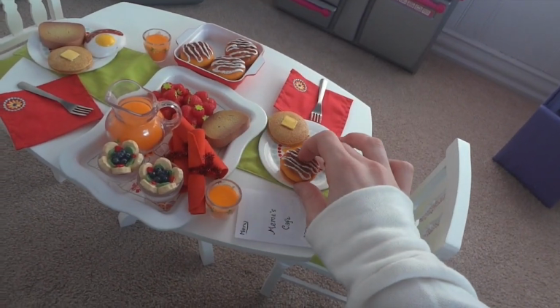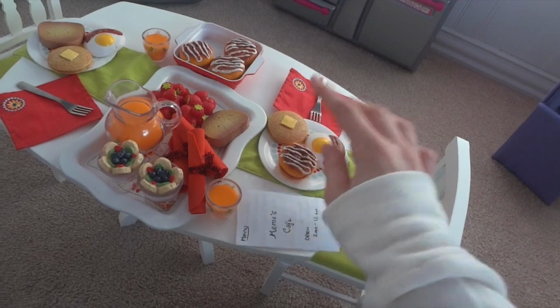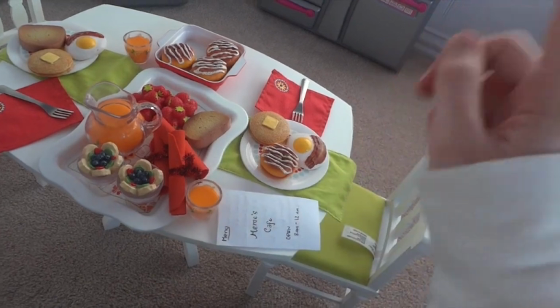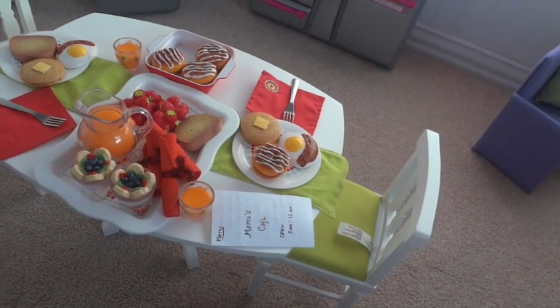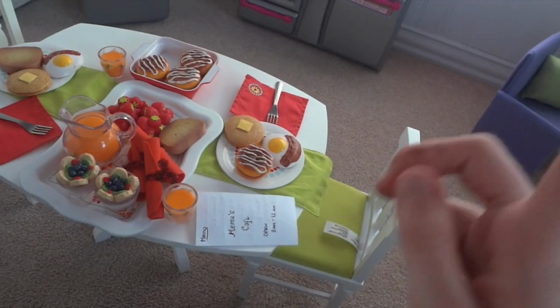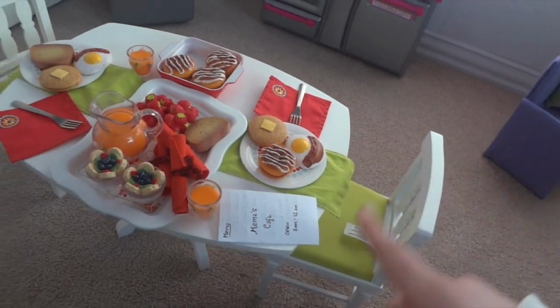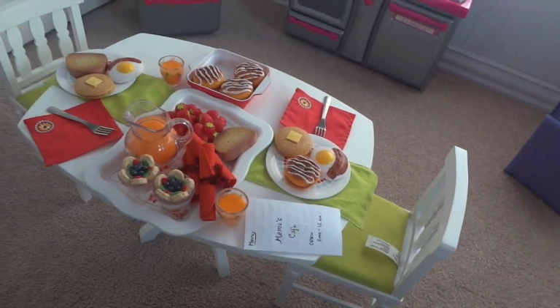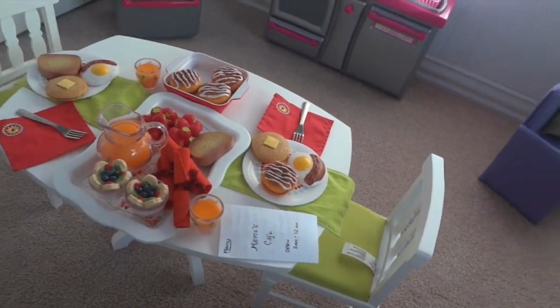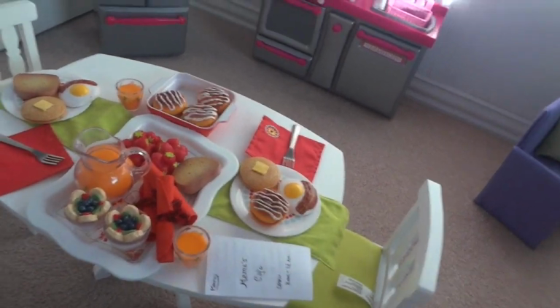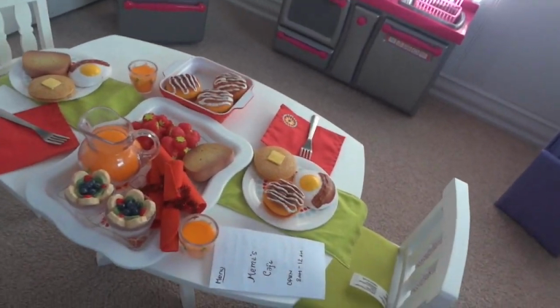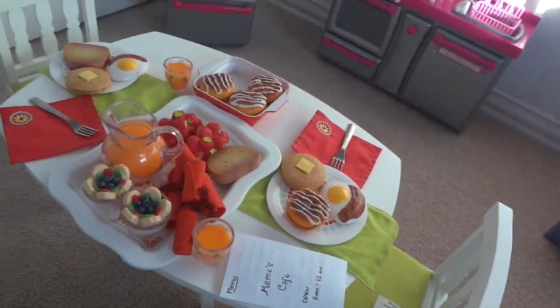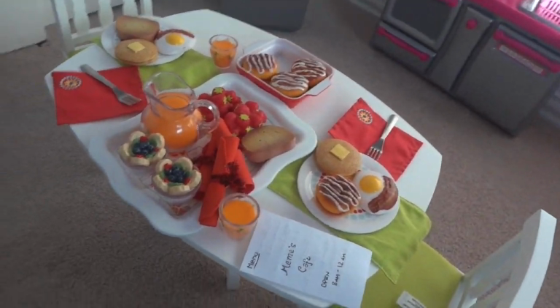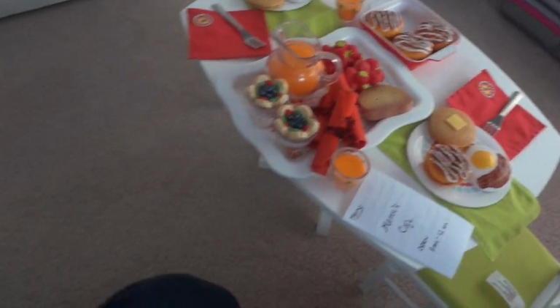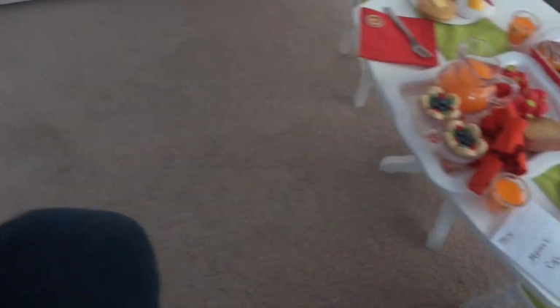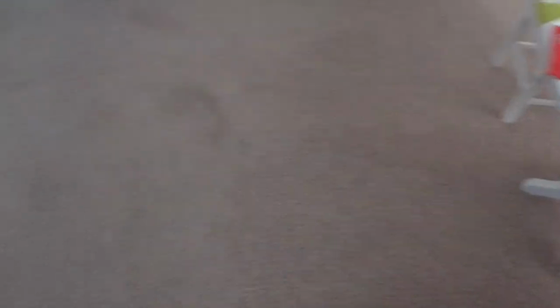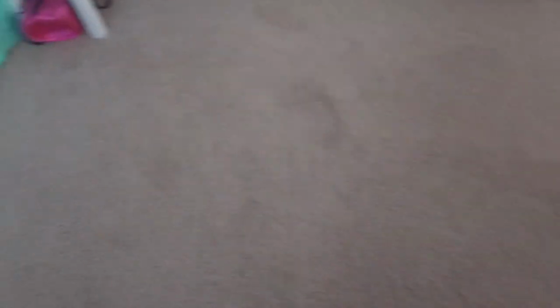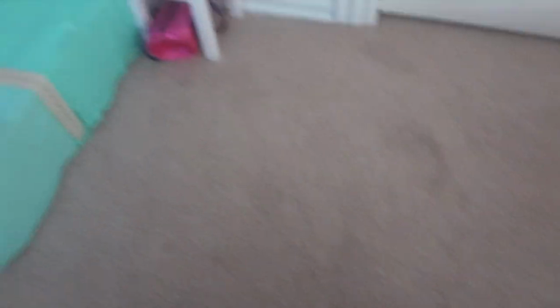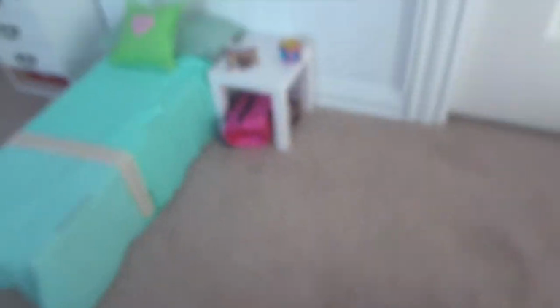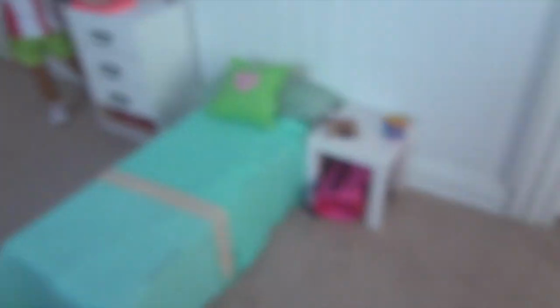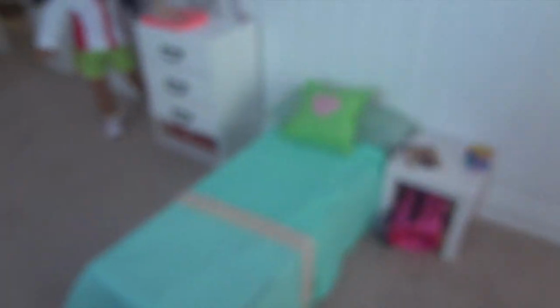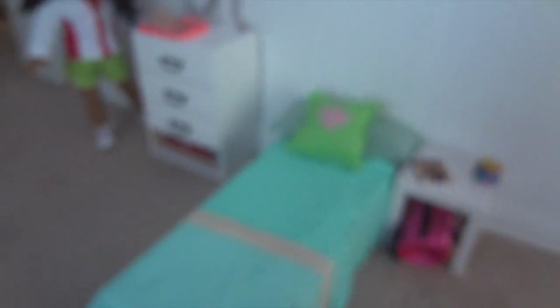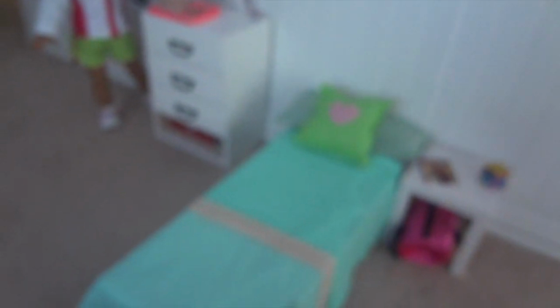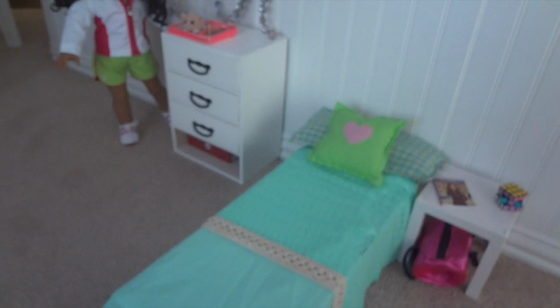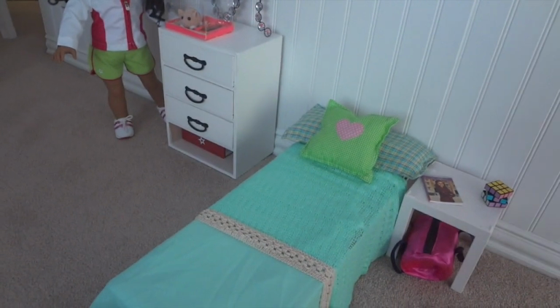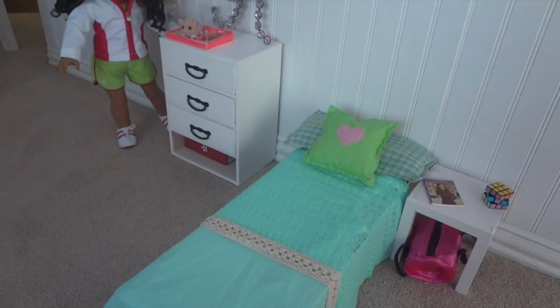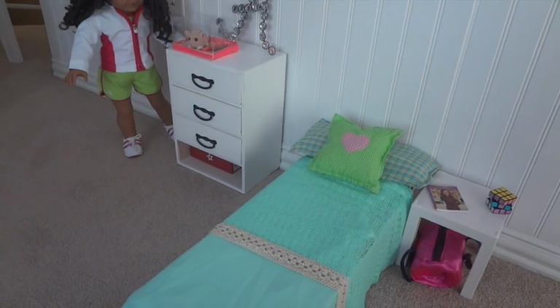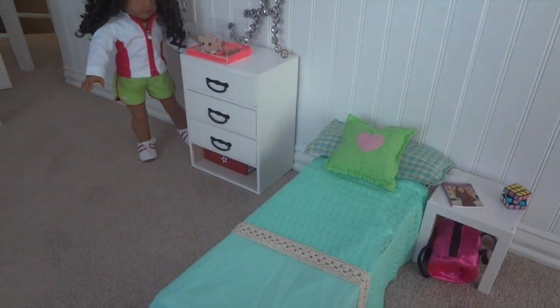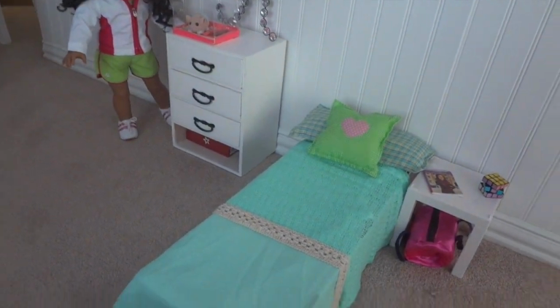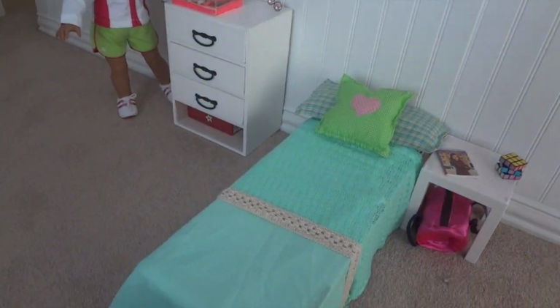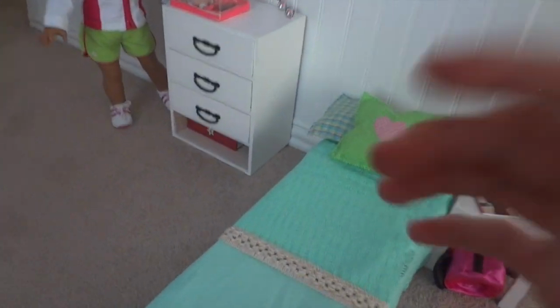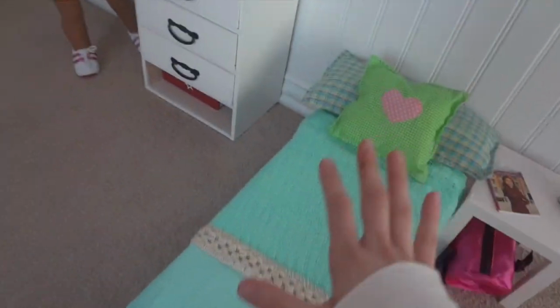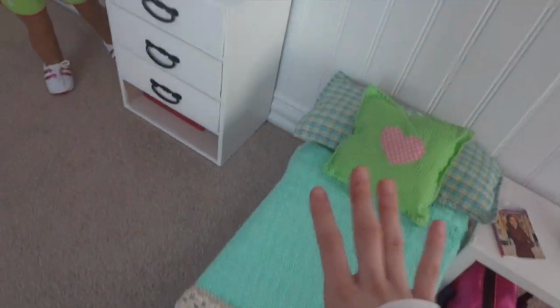We have the breakfast set, and this is one of the cutest sets ever. I have a review on this — just remember to look at my page.